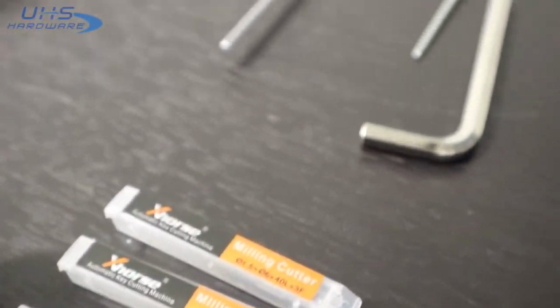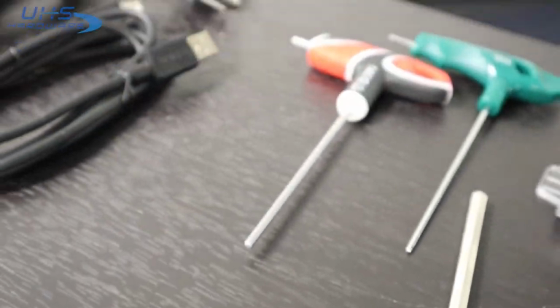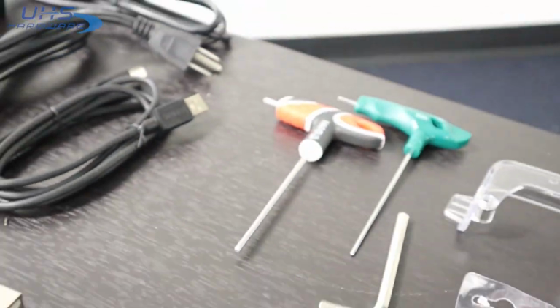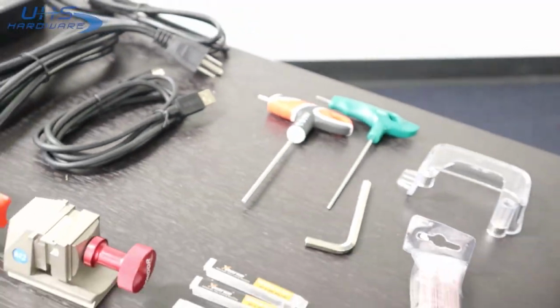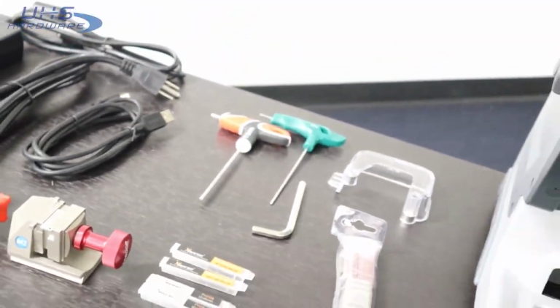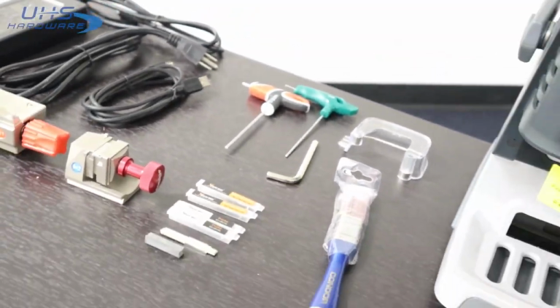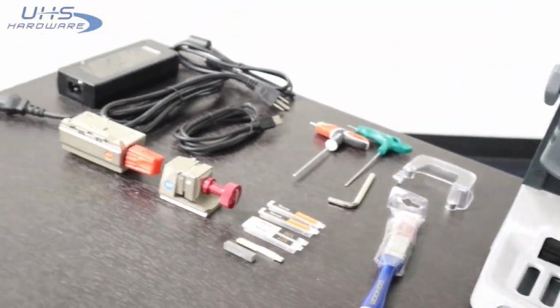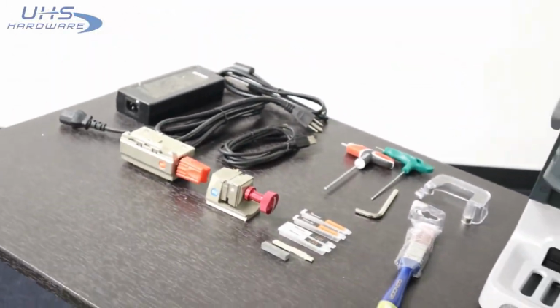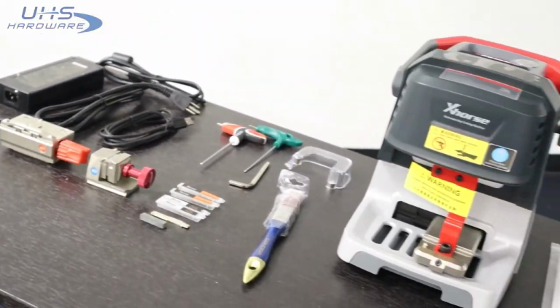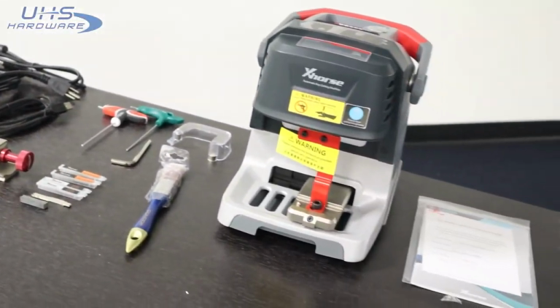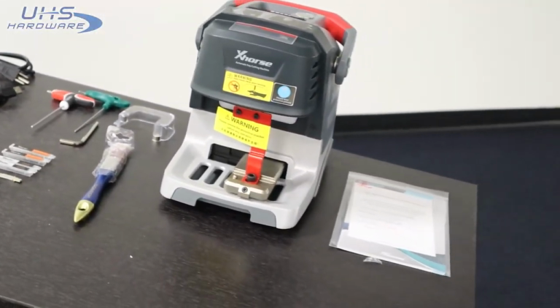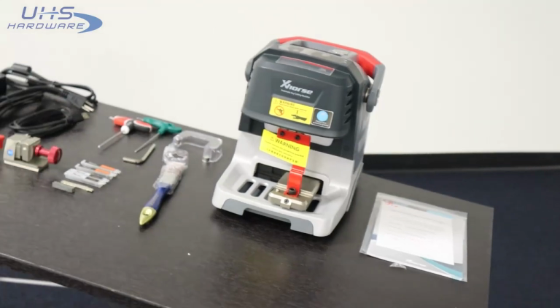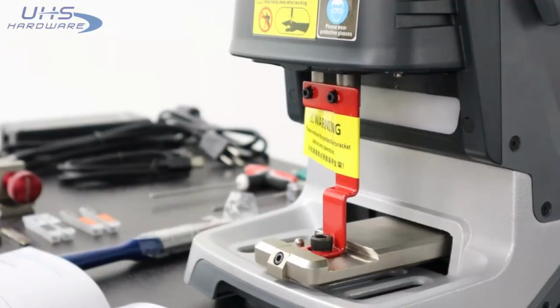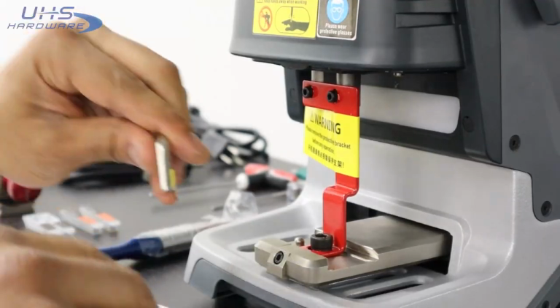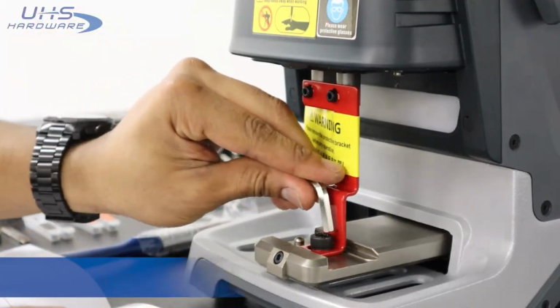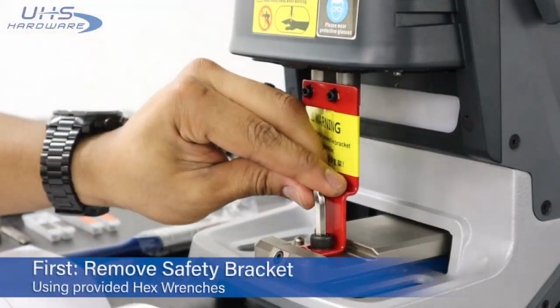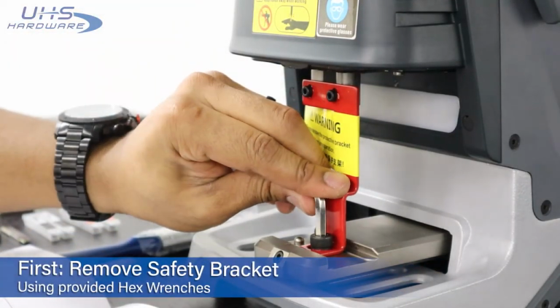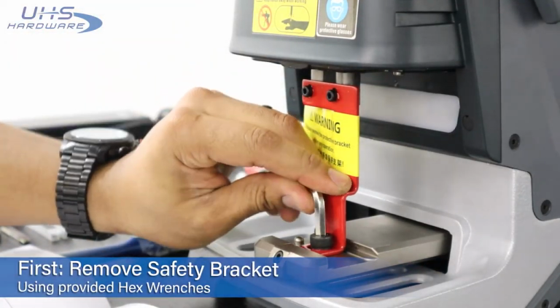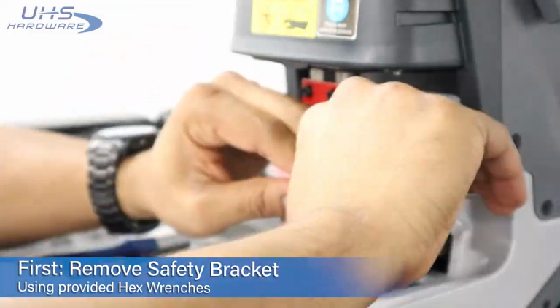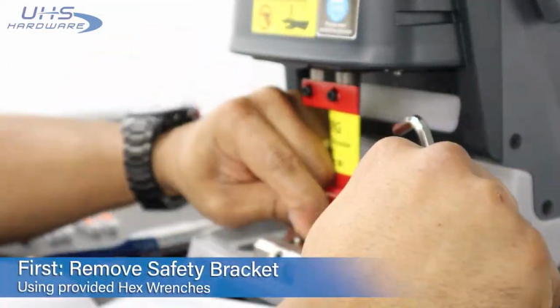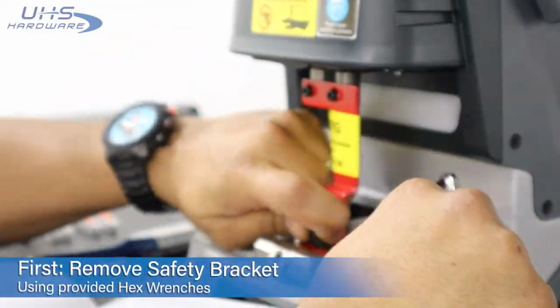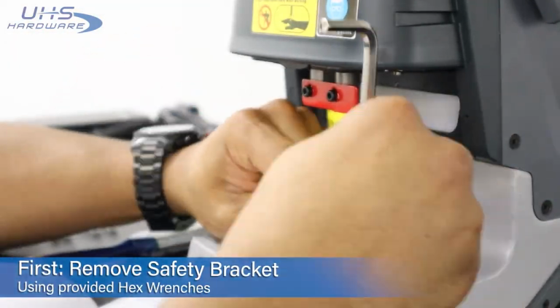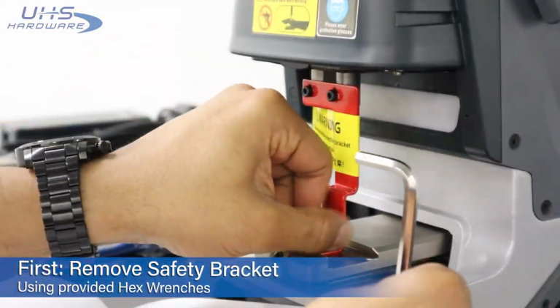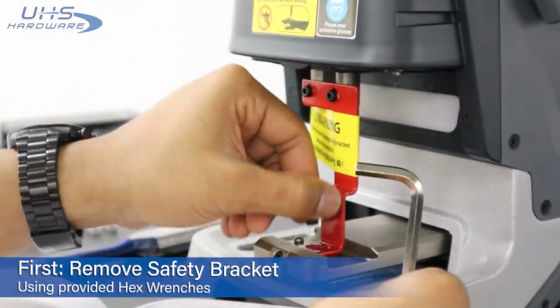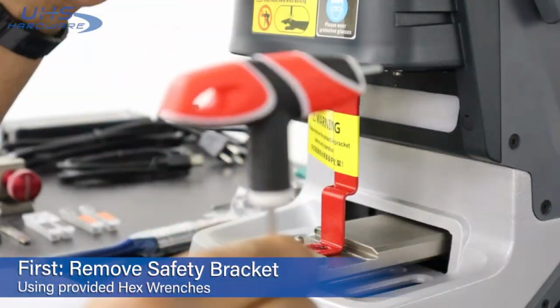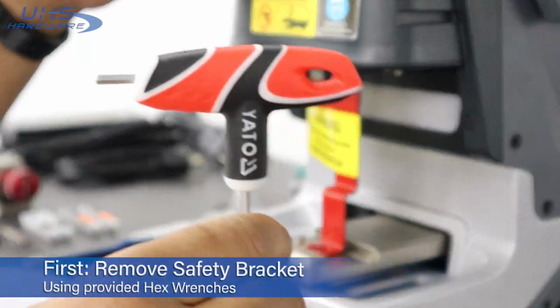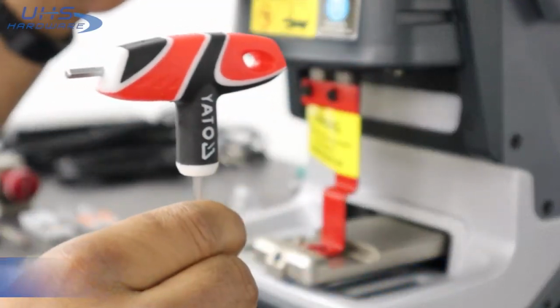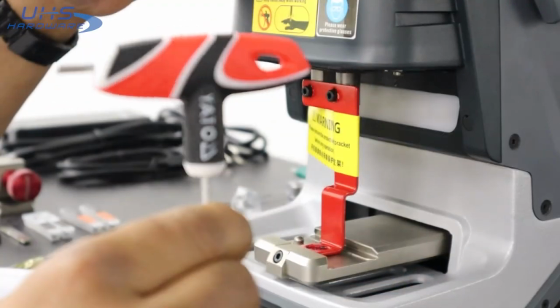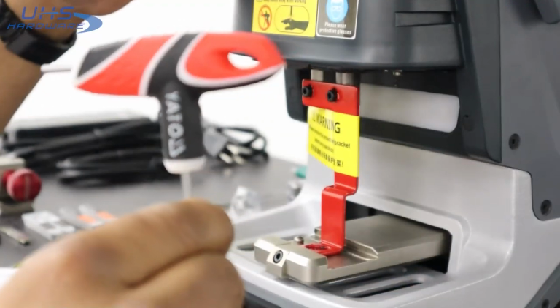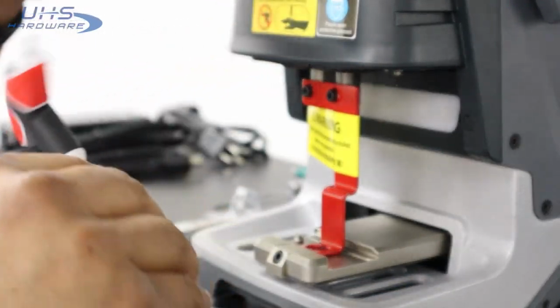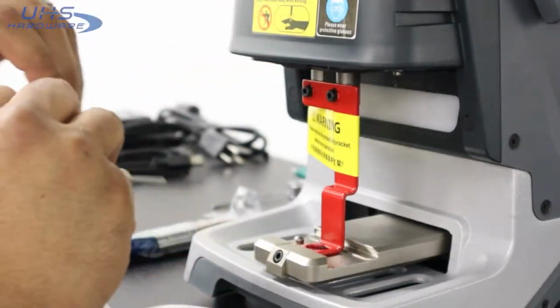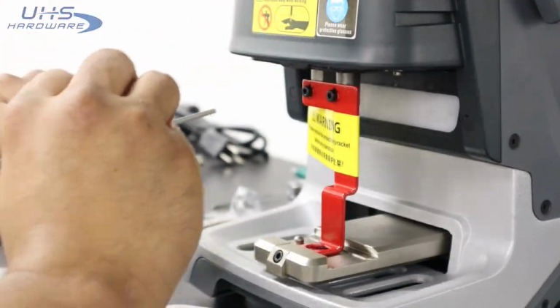After moving the unit from the packaging, the first step is to remove the protective bracket installed to keep the moving parts secure. Use your provided hex wrenches to remove the M4 screws from the top and the M8 screw from the bottom.